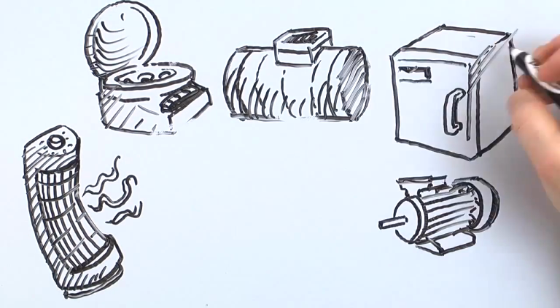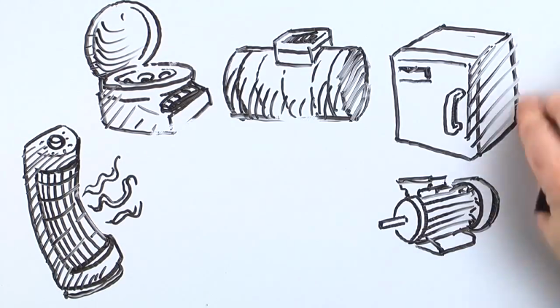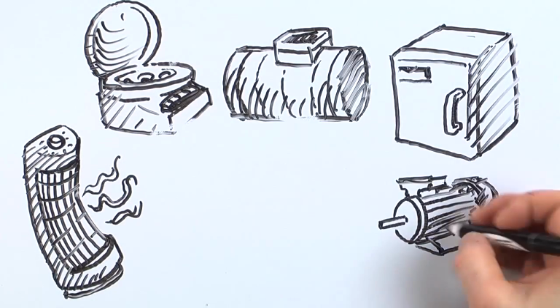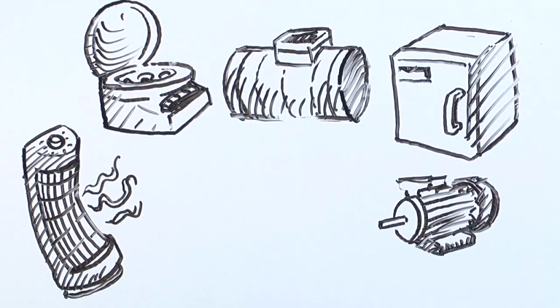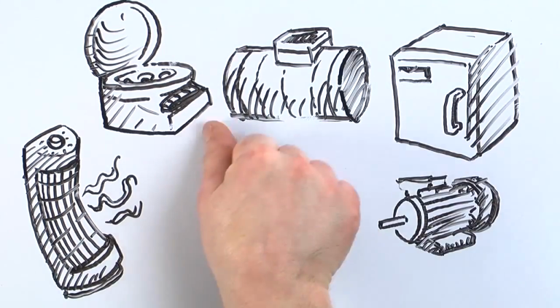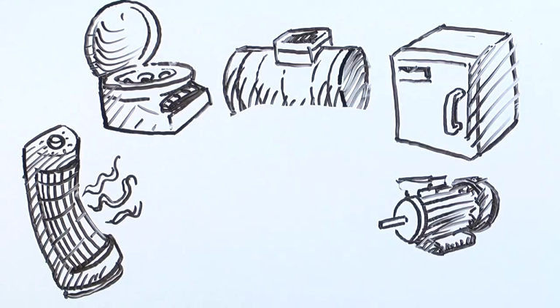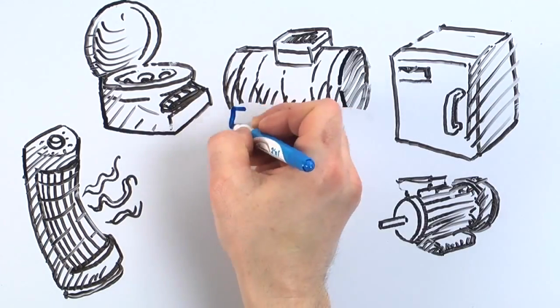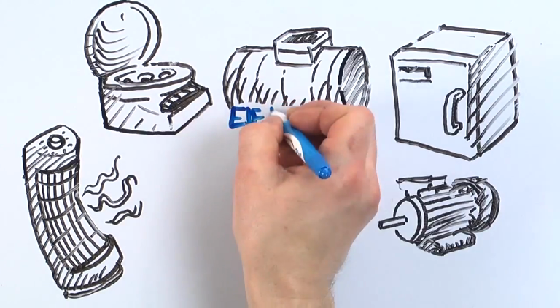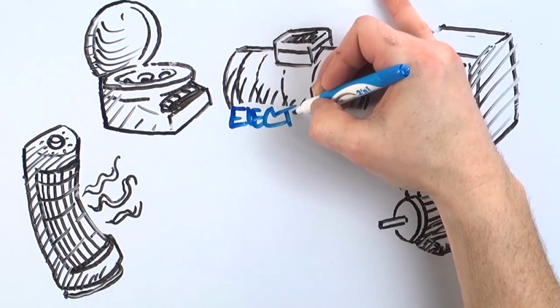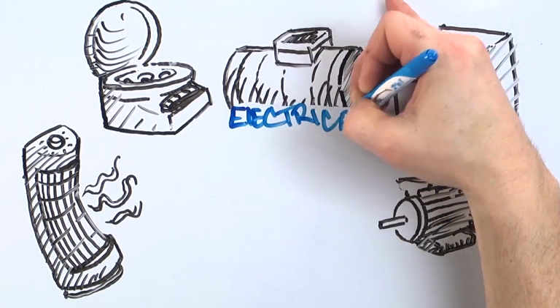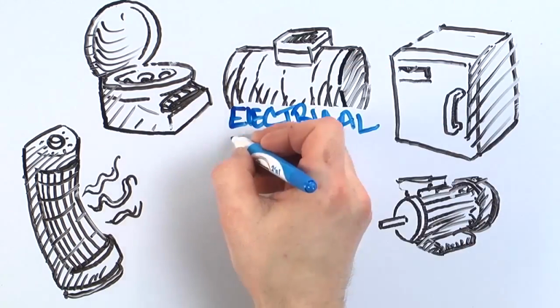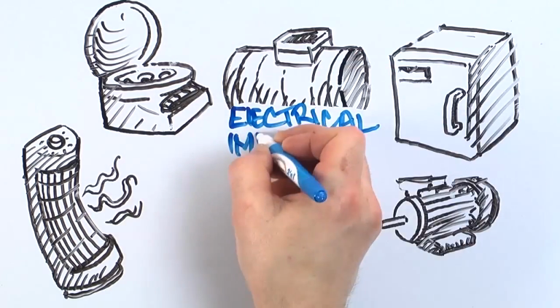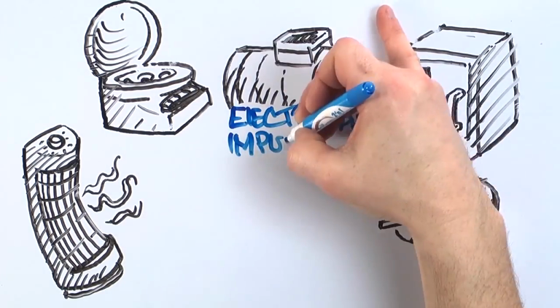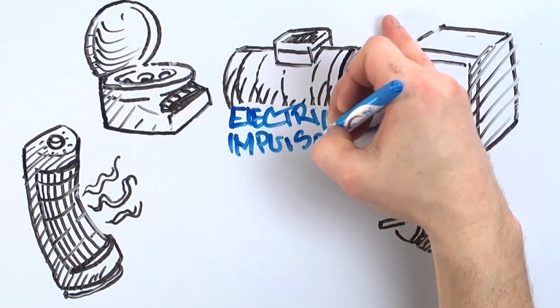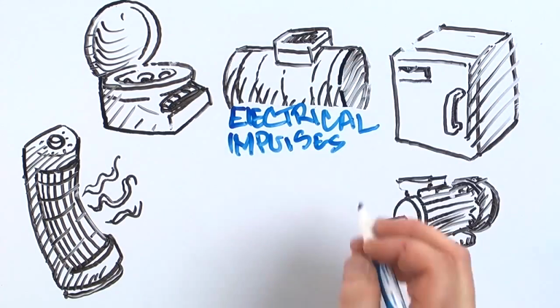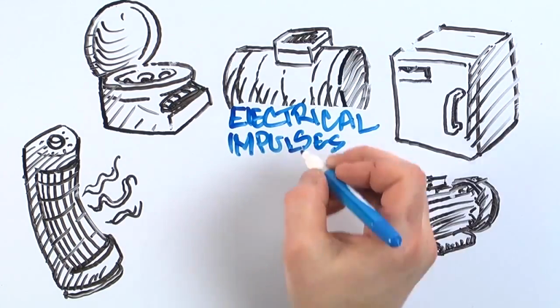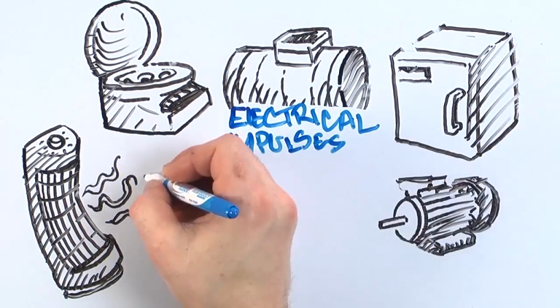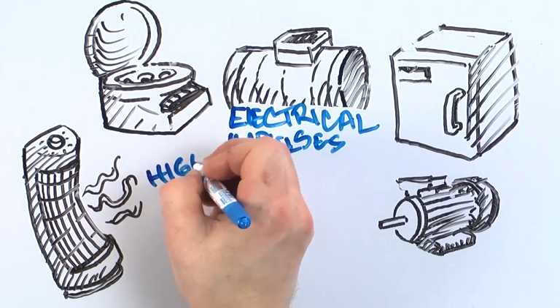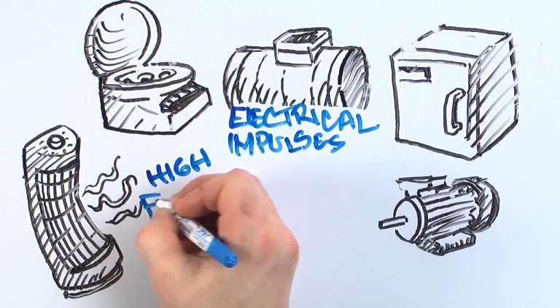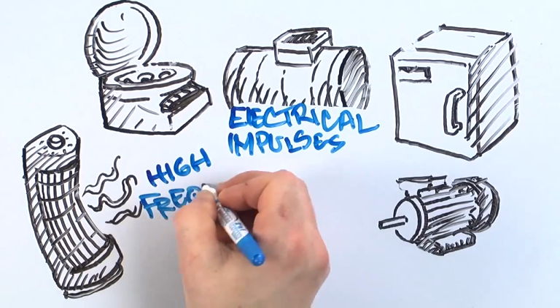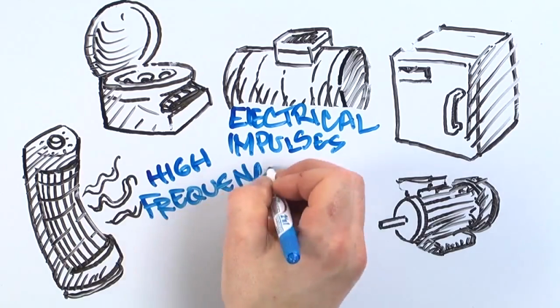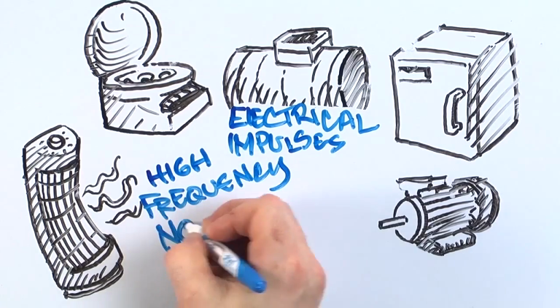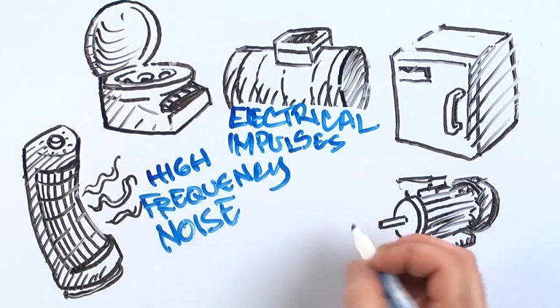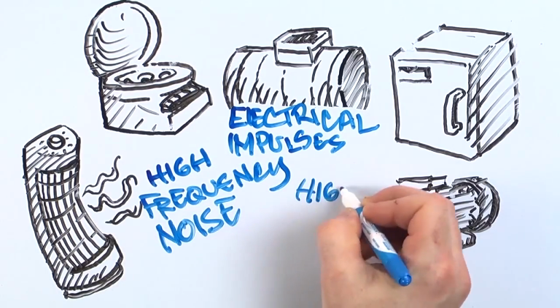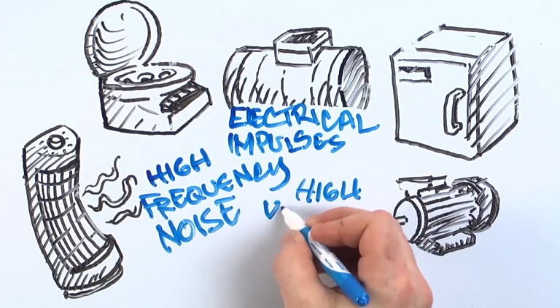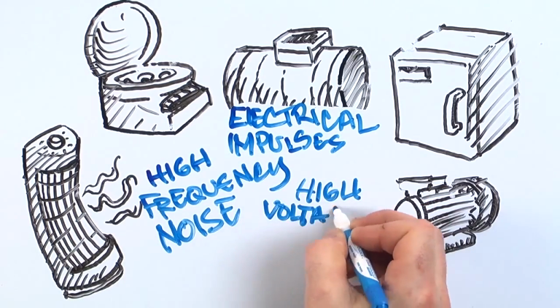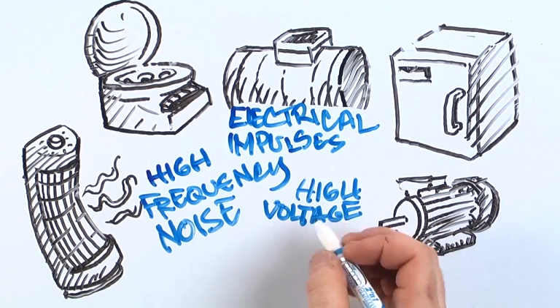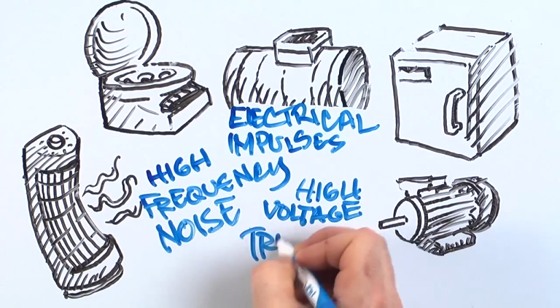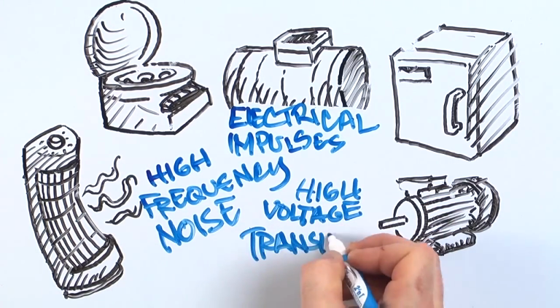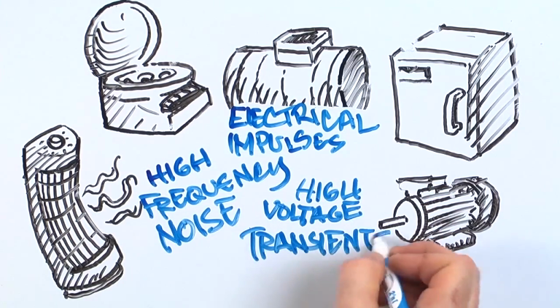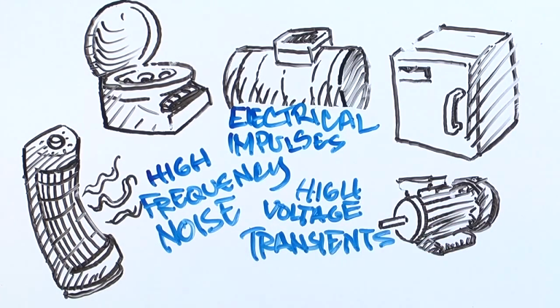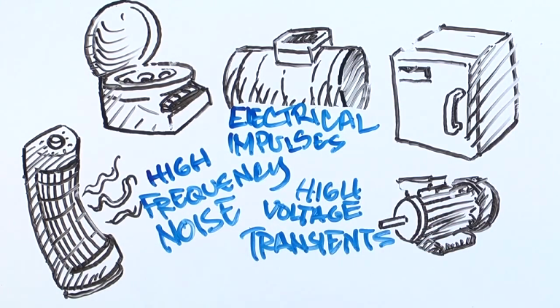Things that they have running every single day, all the time. These result in electrical impulses, high frequency noise, and high voltage transients, all of which affects the operation of your instruments.